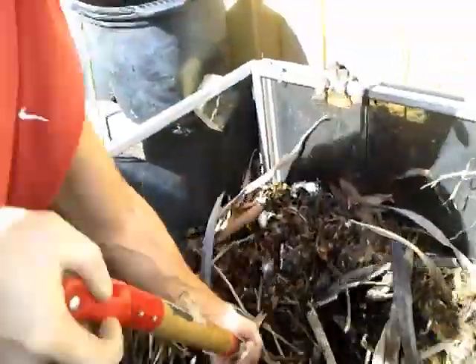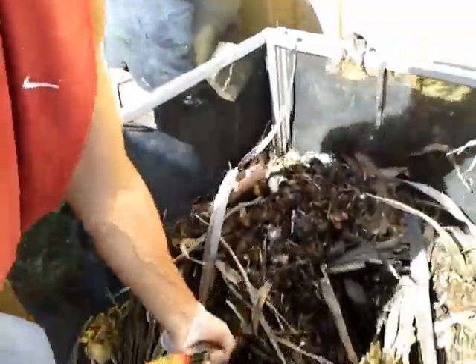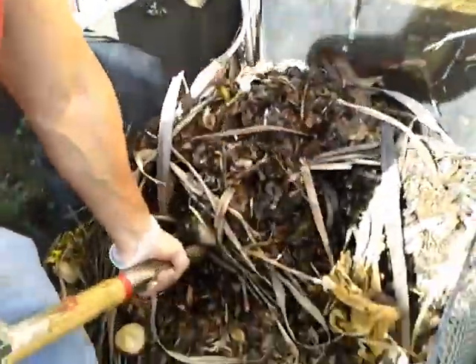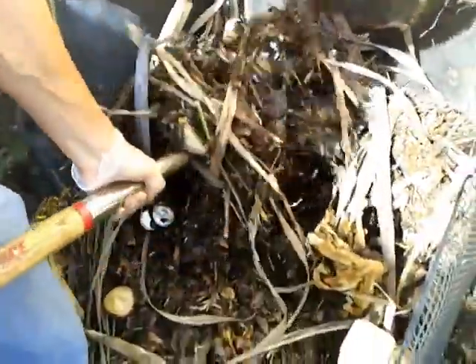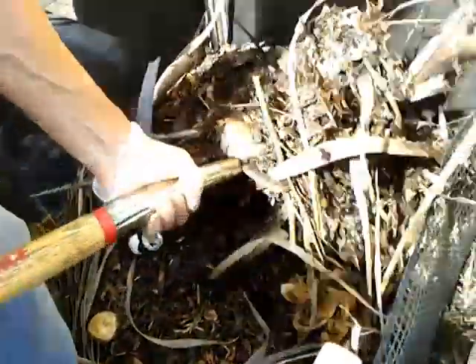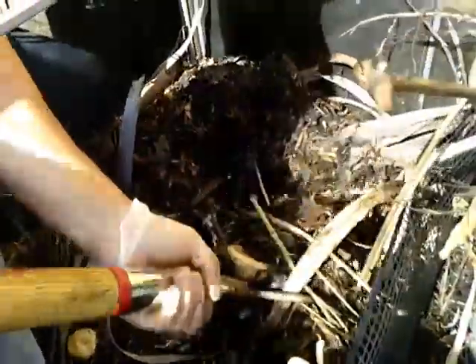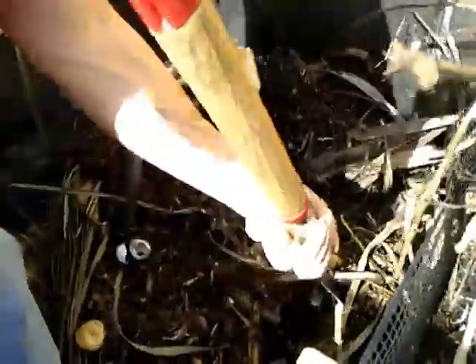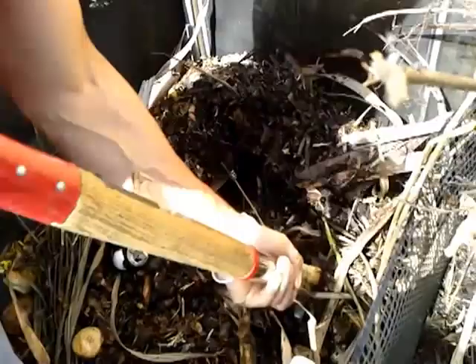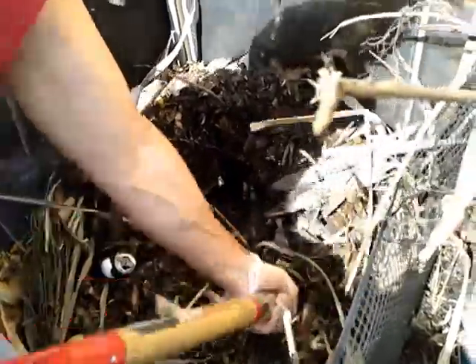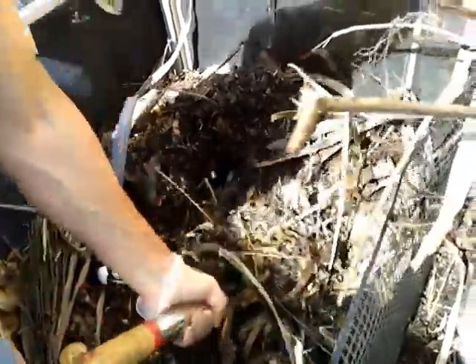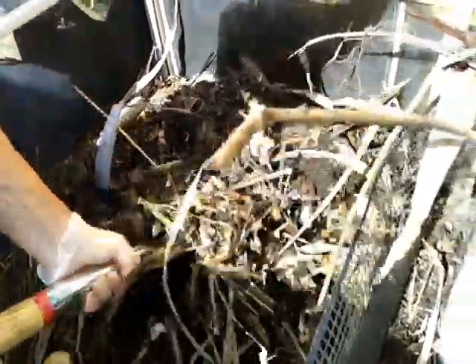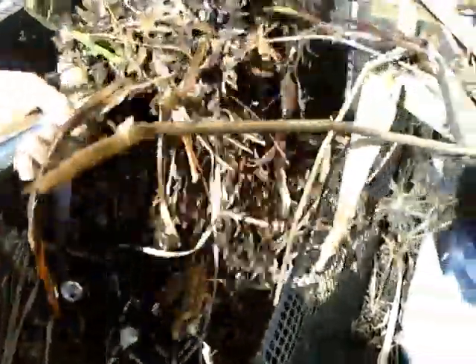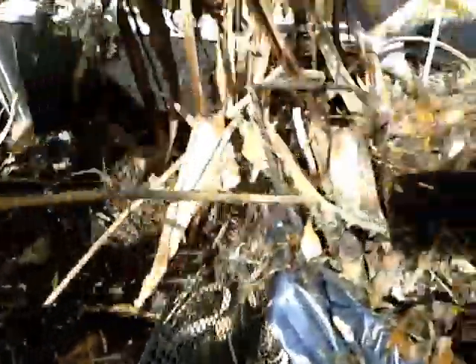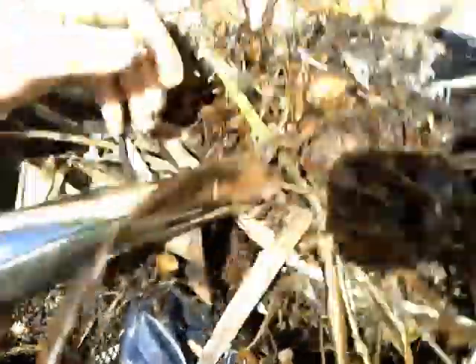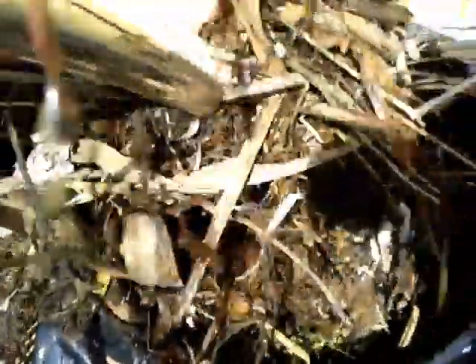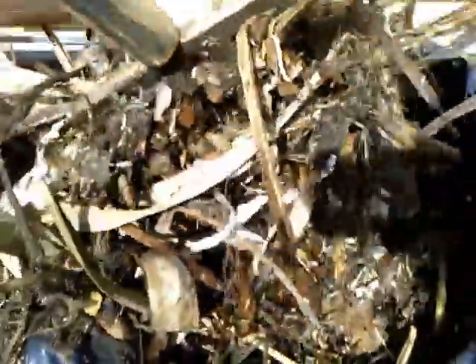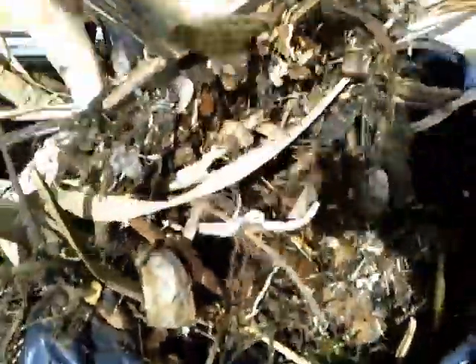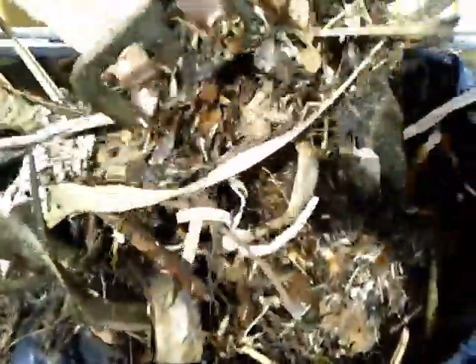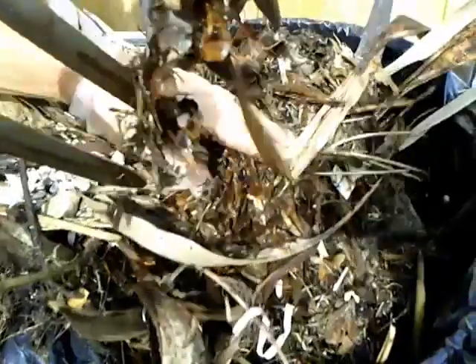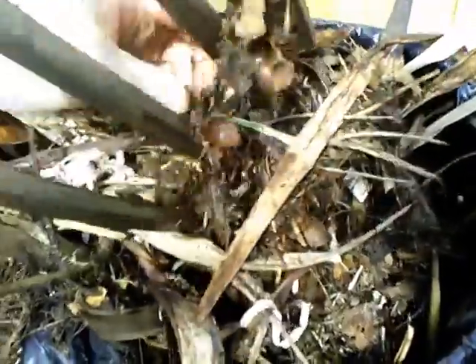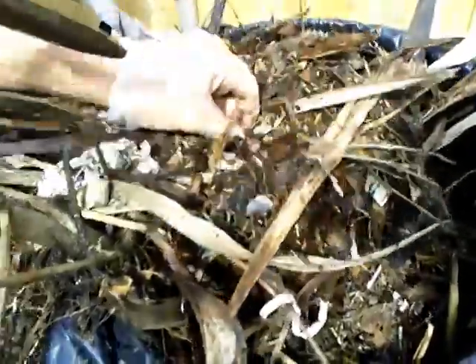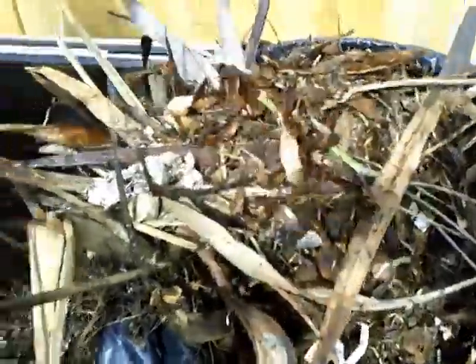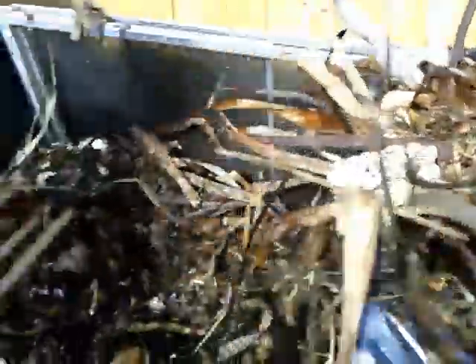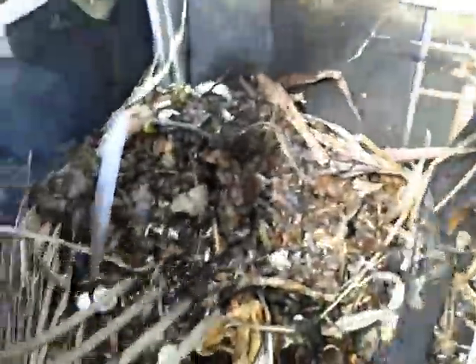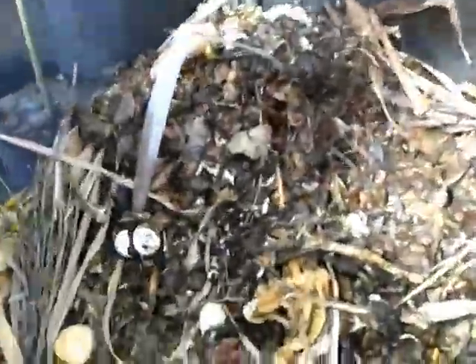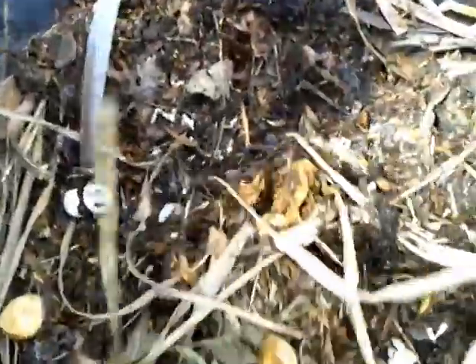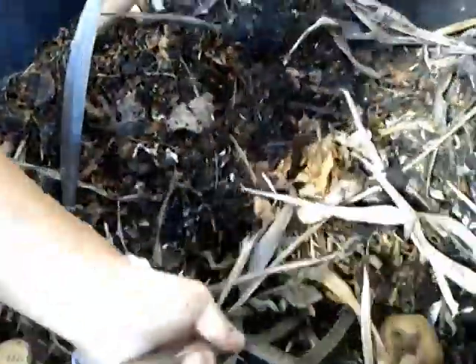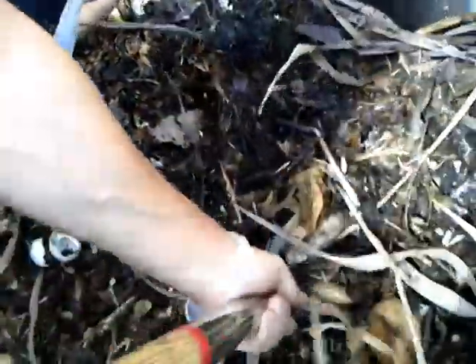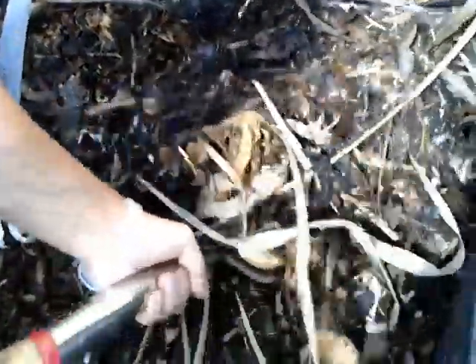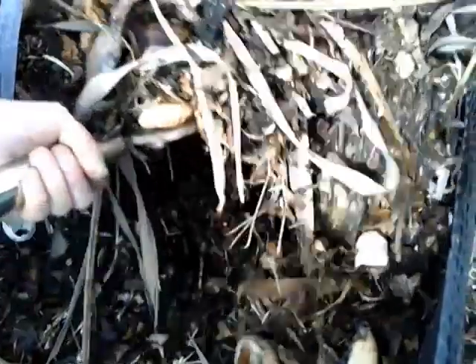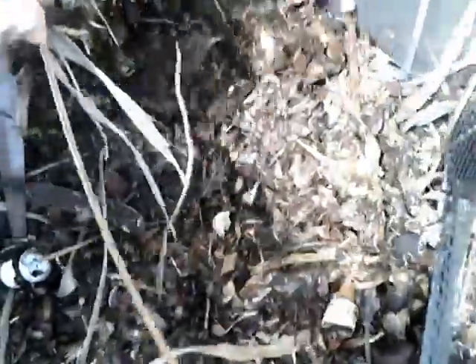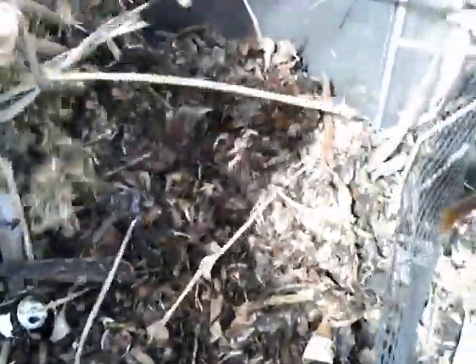It definitely goes through phases. There's a phase where I get maggots and all kinds of creatures living in here. But eventually they can't take the heat — they either leave or they cook.